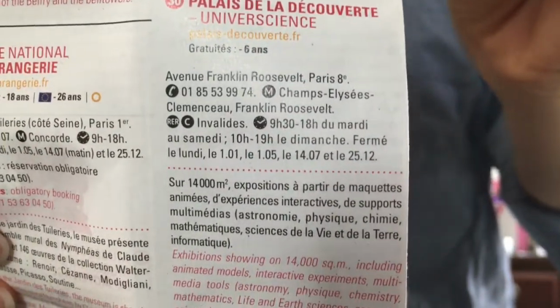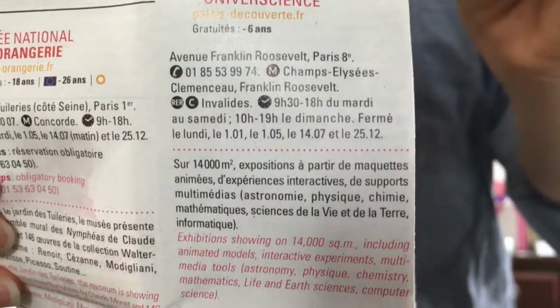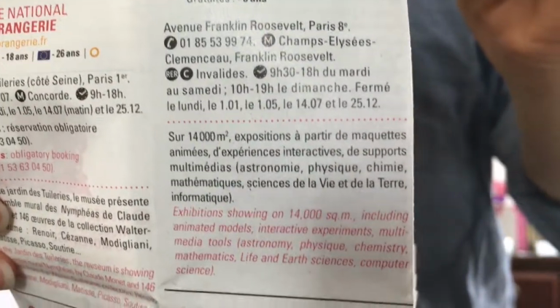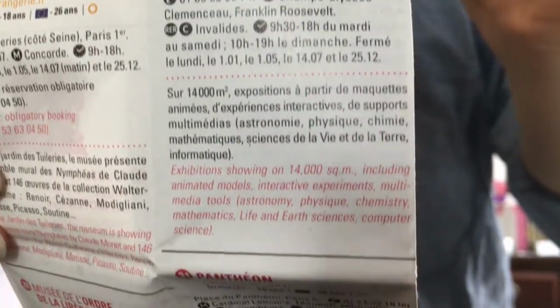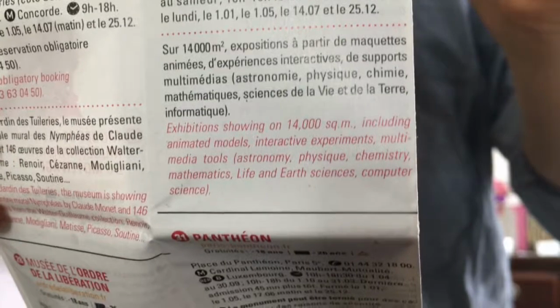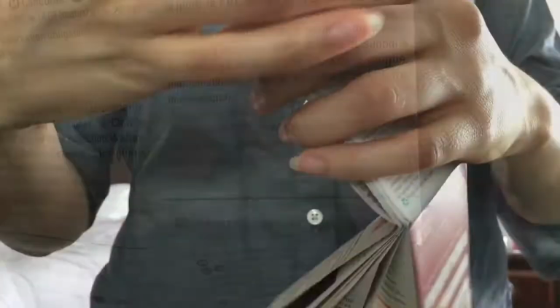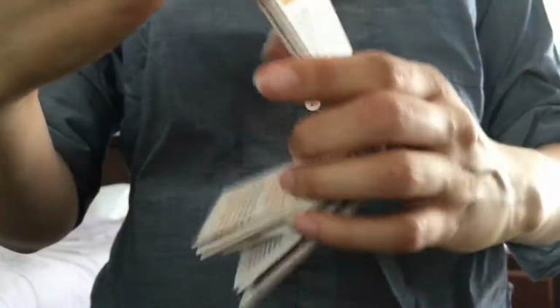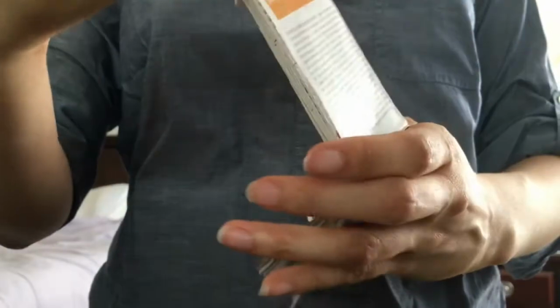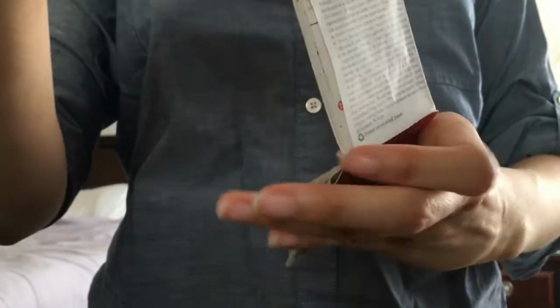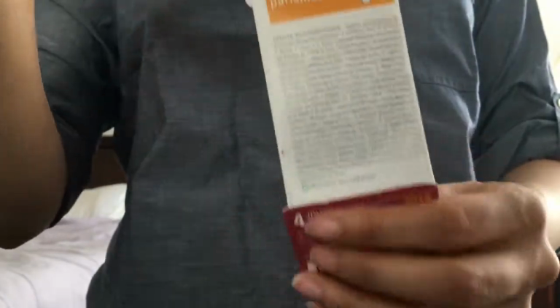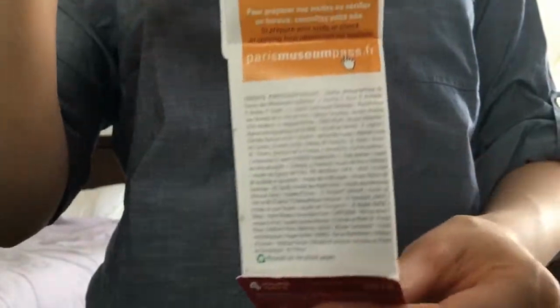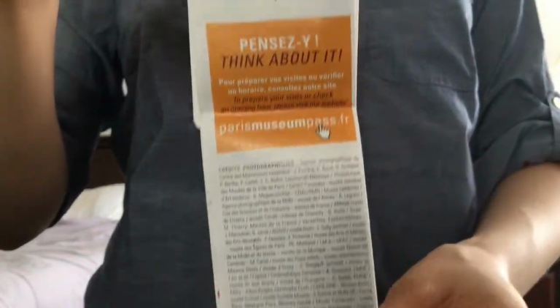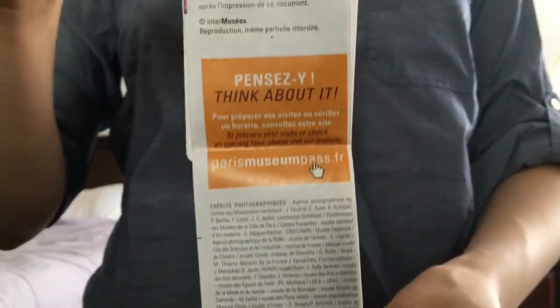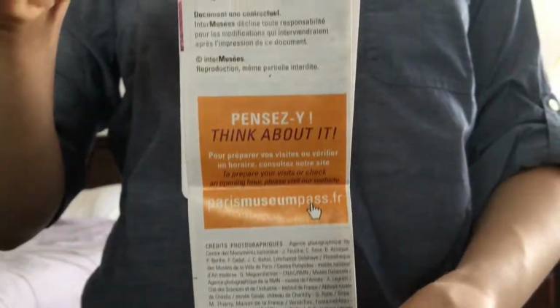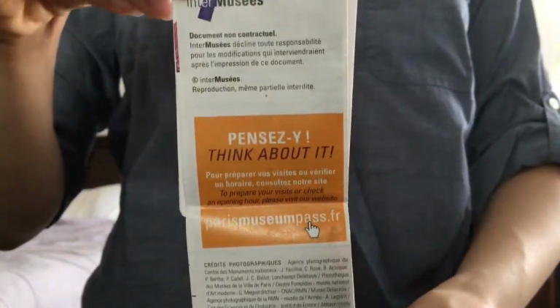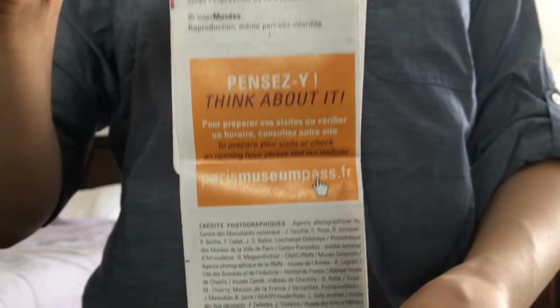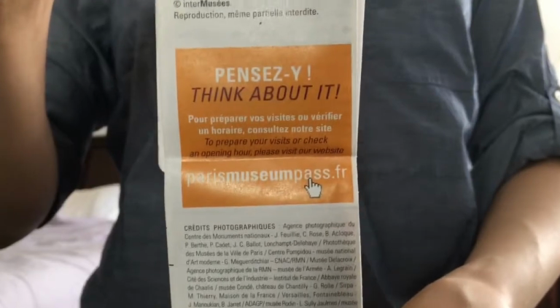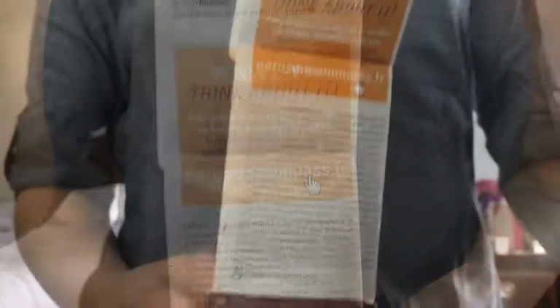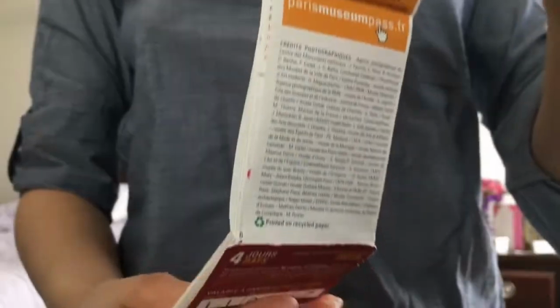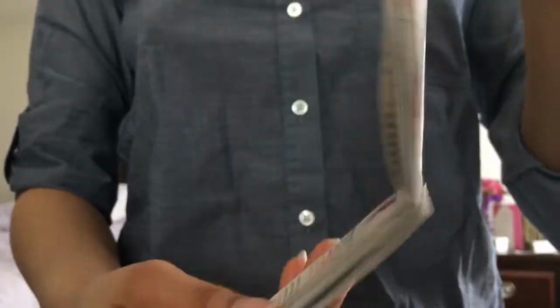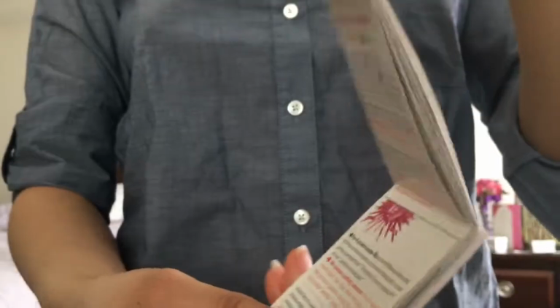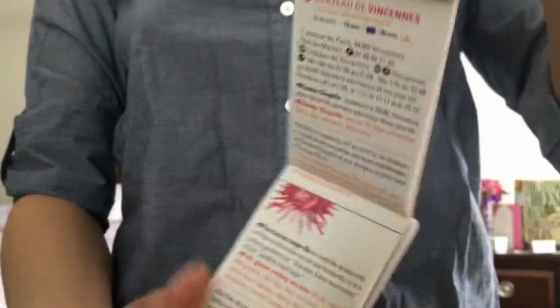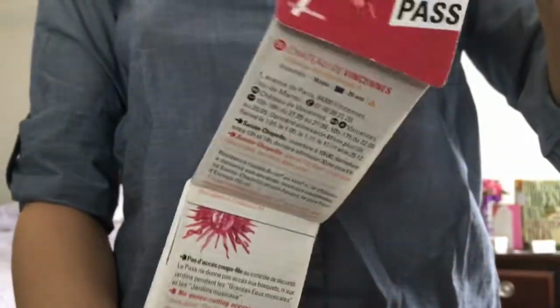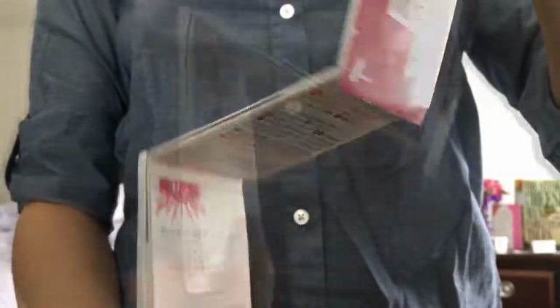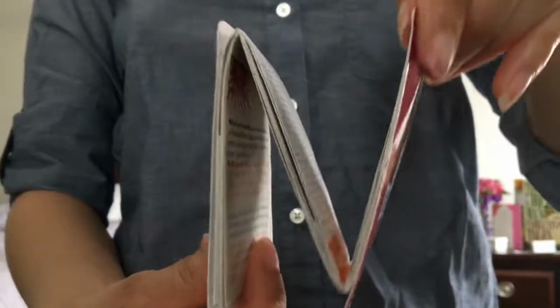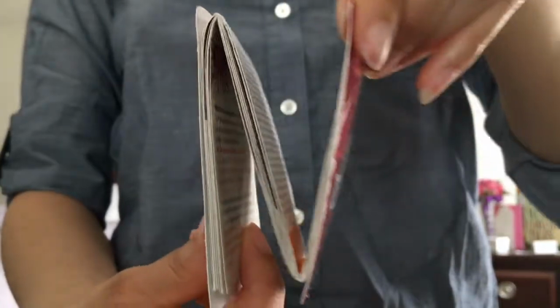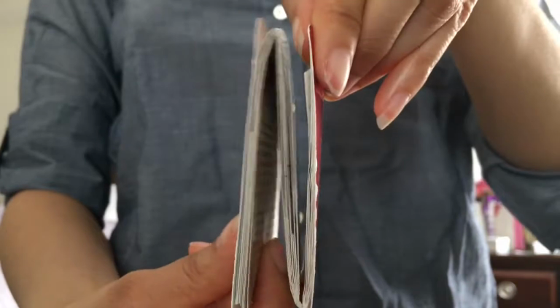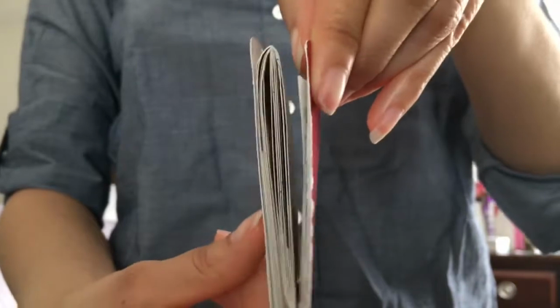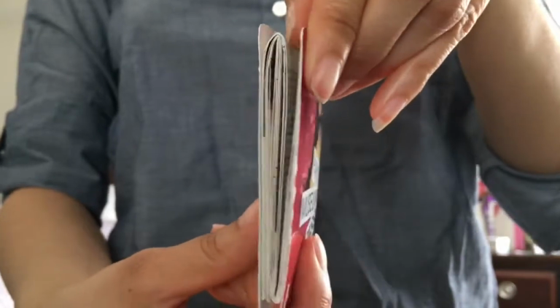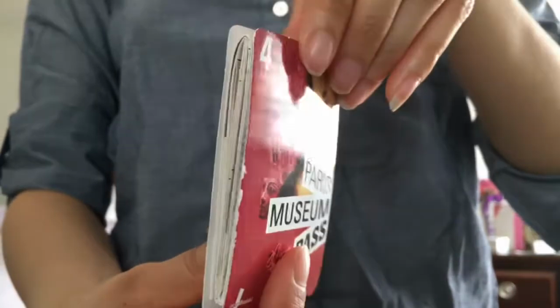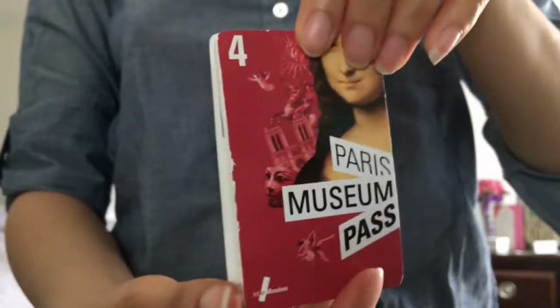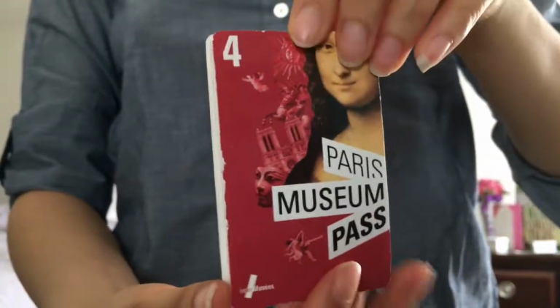You can buy a 2, 4, or 6 day pass which costs between 48 and 75 euros, or 60 to 95 dollars. If you're going to see four or more museums it's so worth the money, and it folds back up to its original credit card size to fit in your pocket or bag.